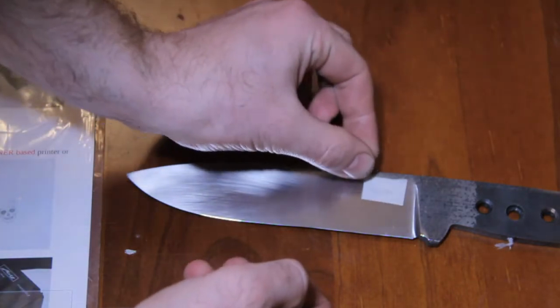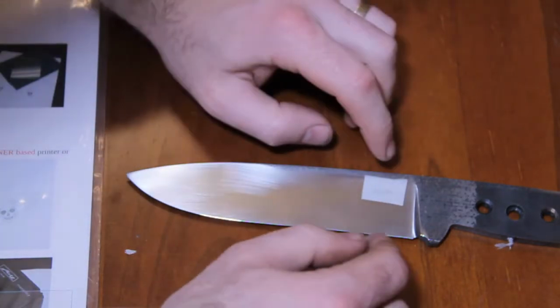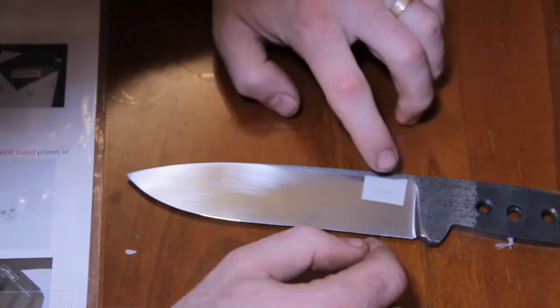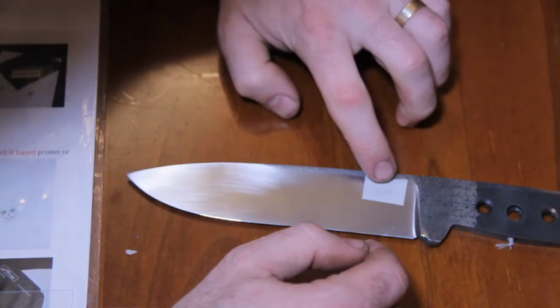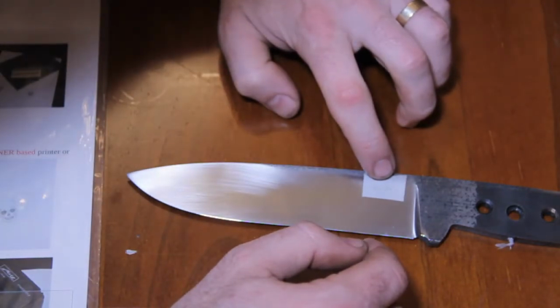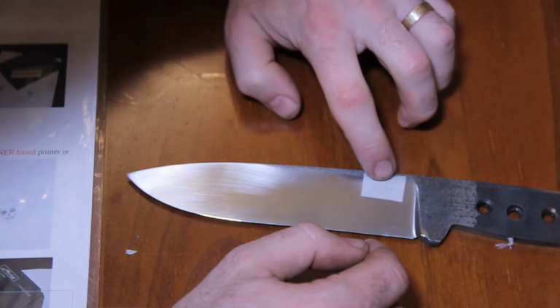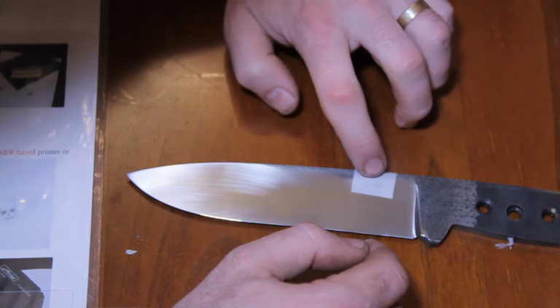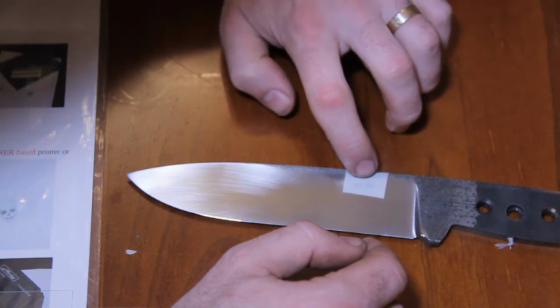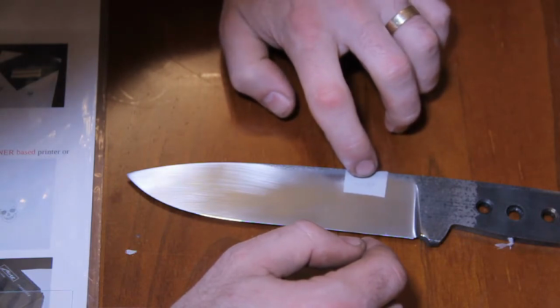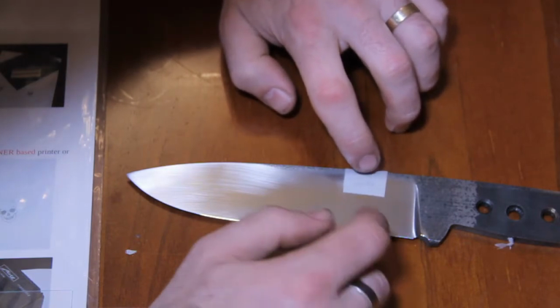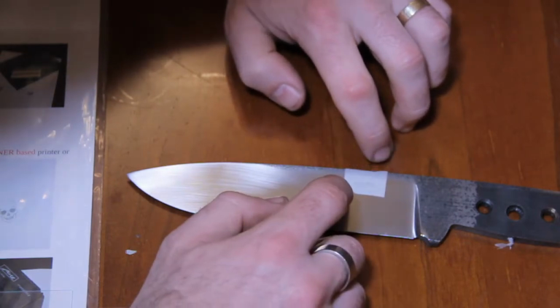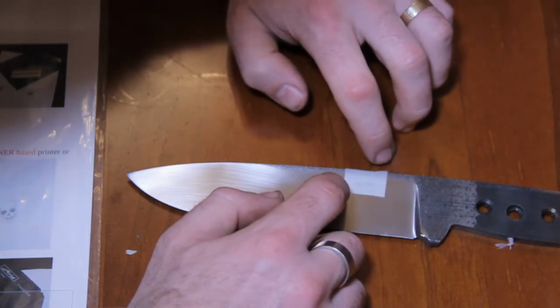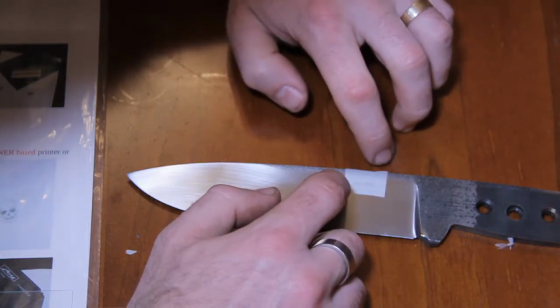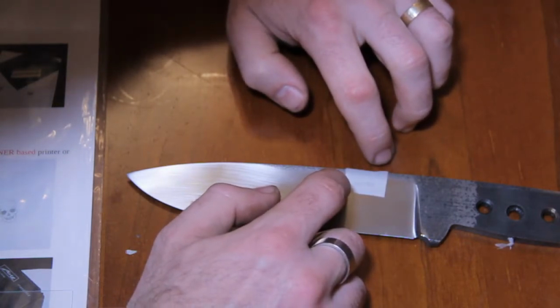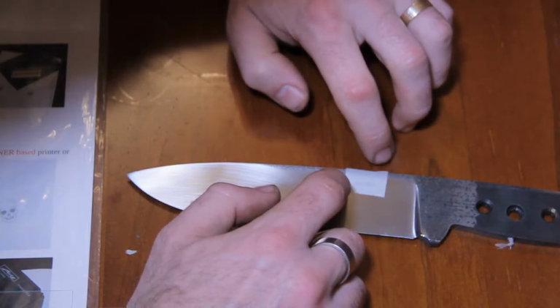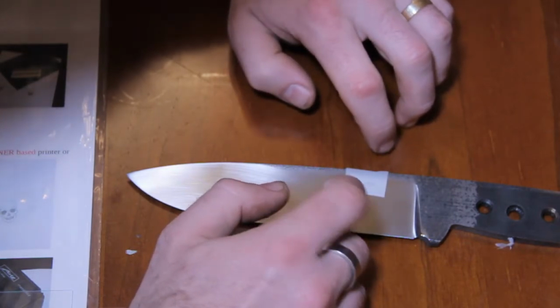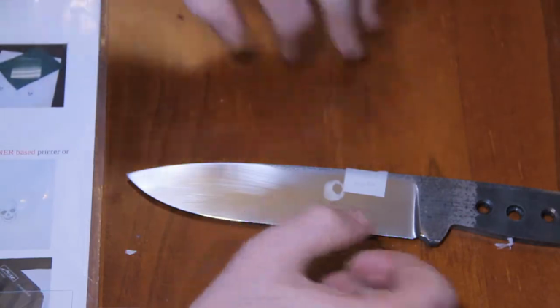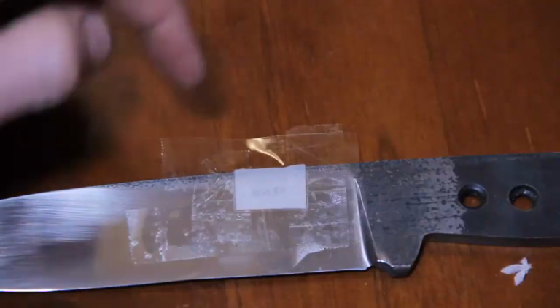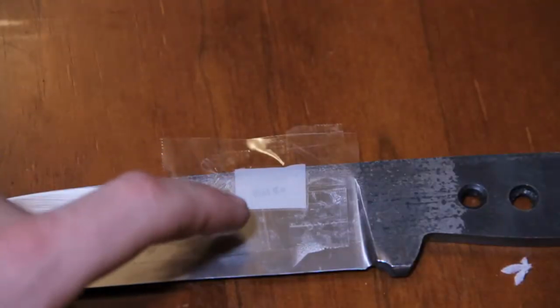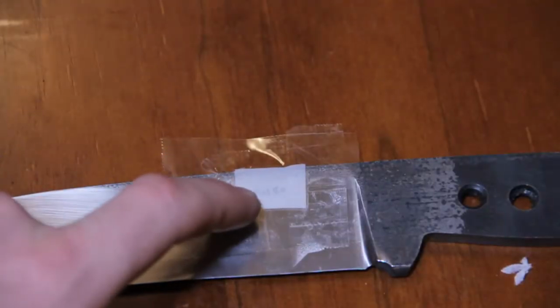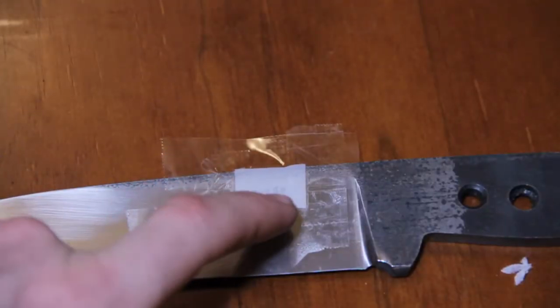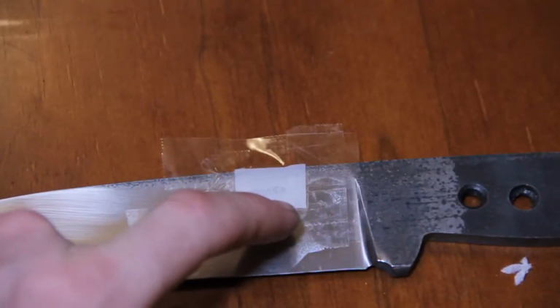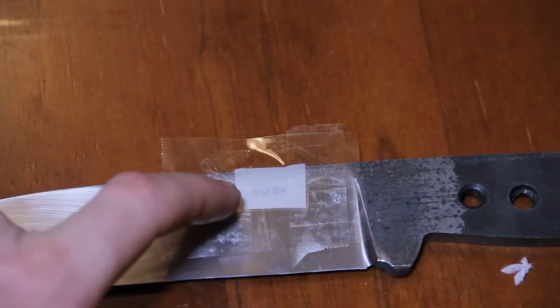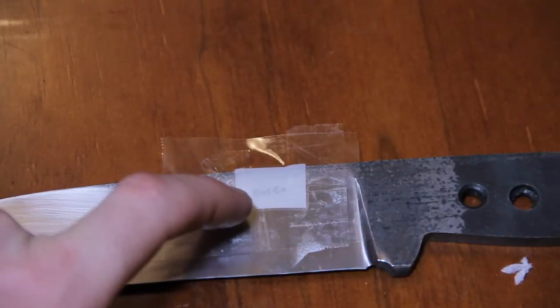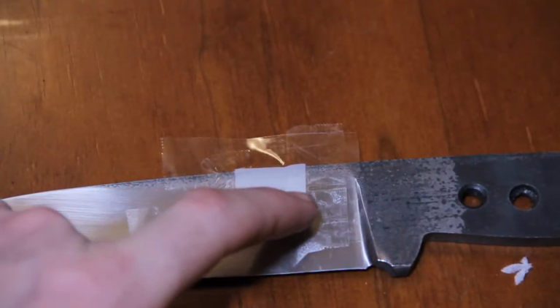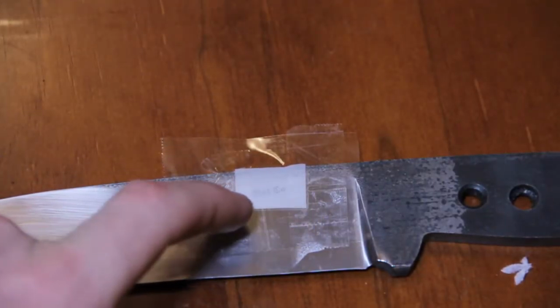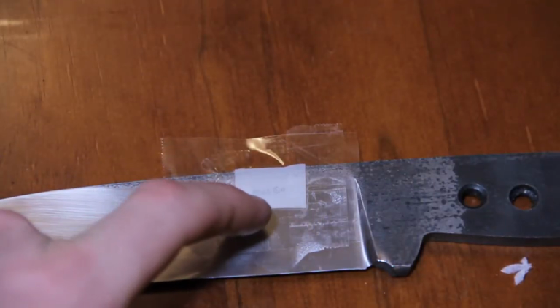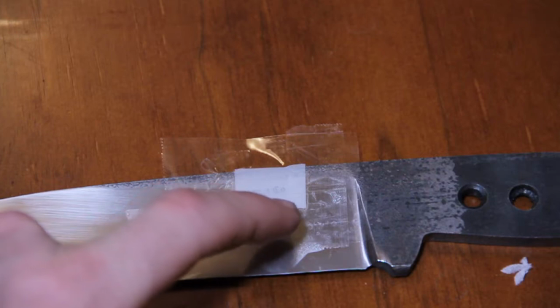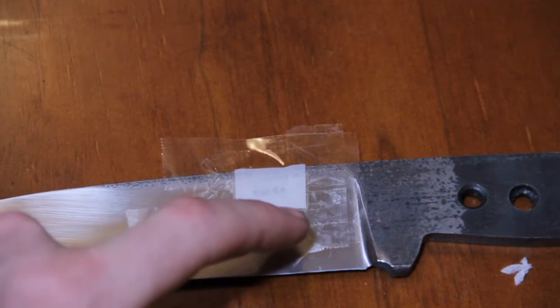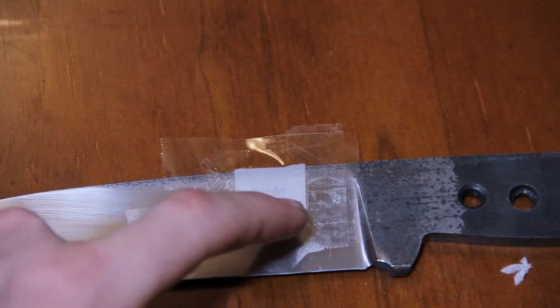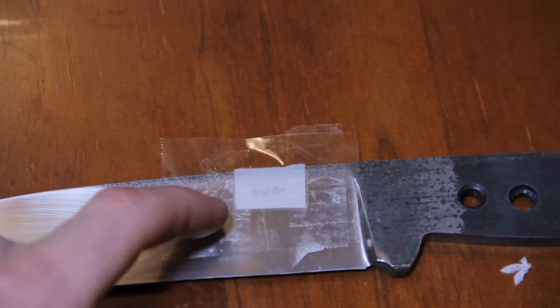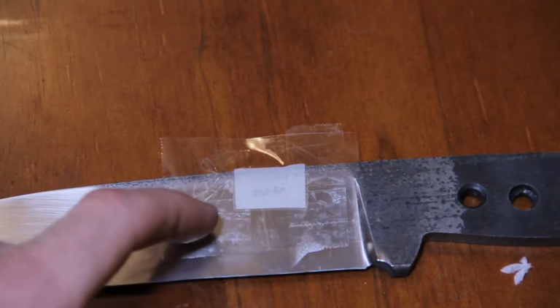The next step is just to line up my etch where I'd like it to go. You can see I've taped as close to where I want the etch as I could — that'll block anything from being accidentally etched into the blade.